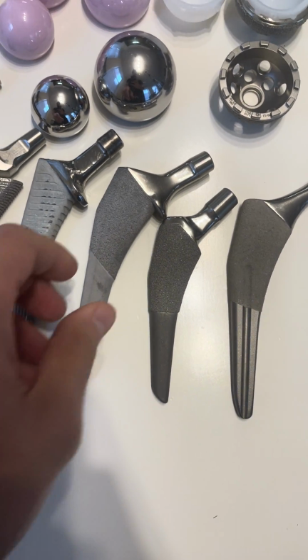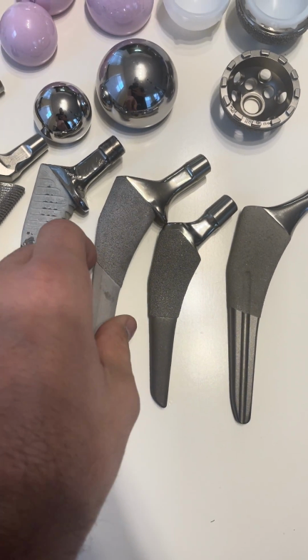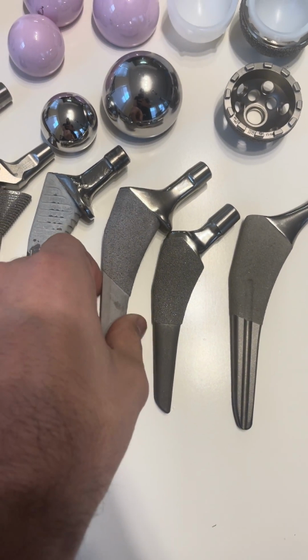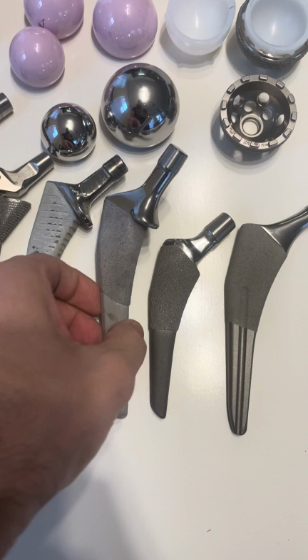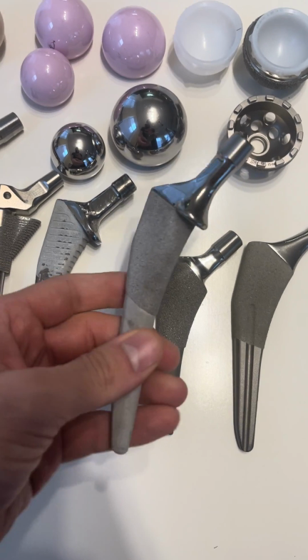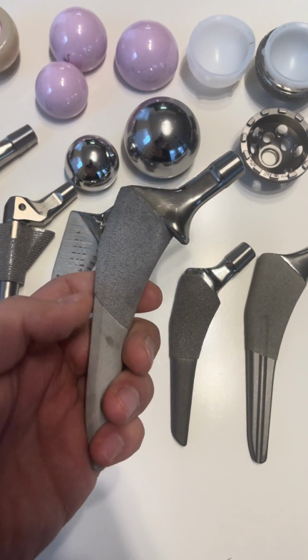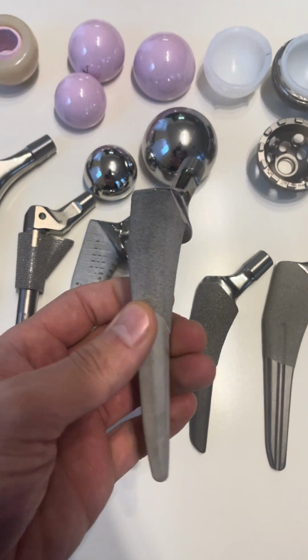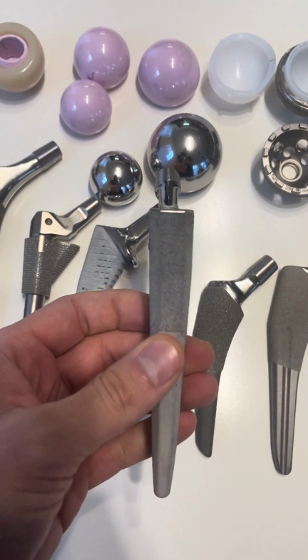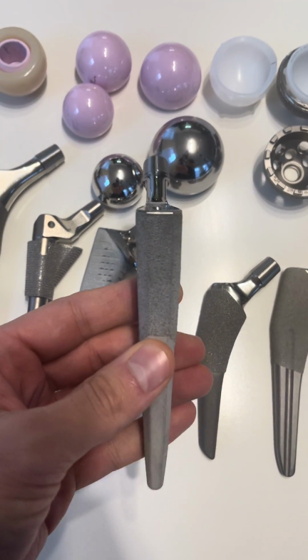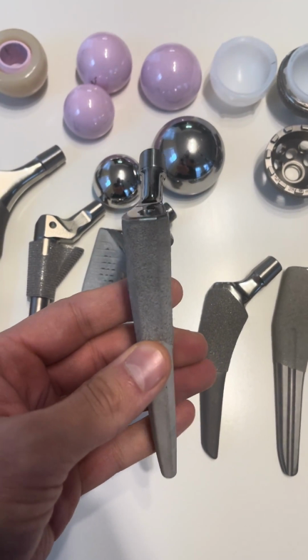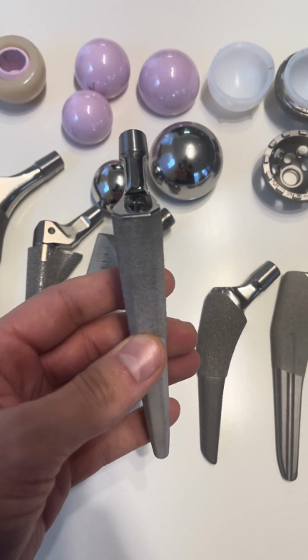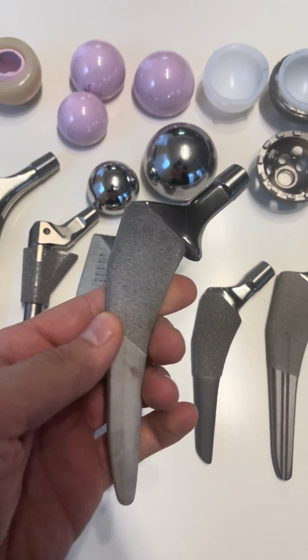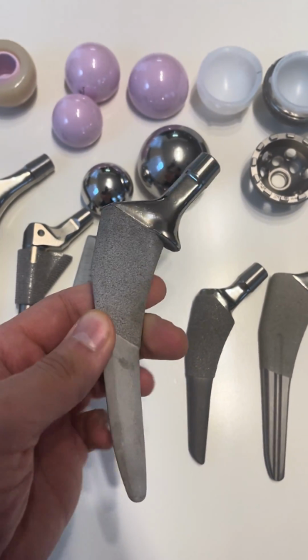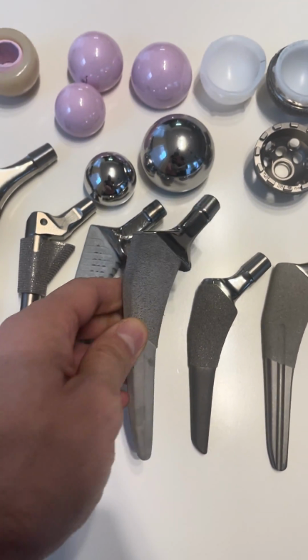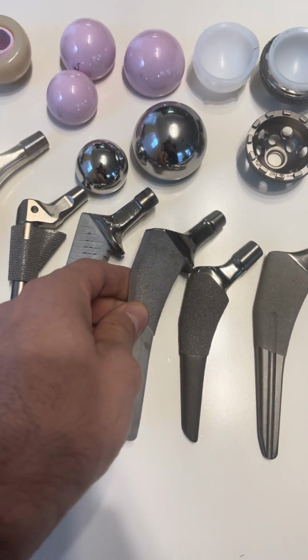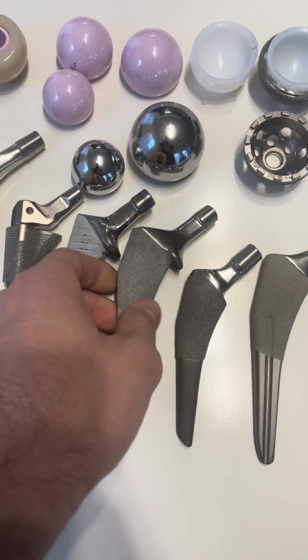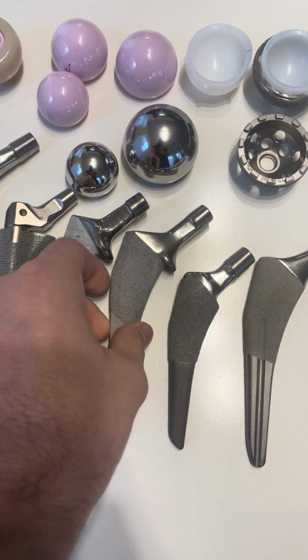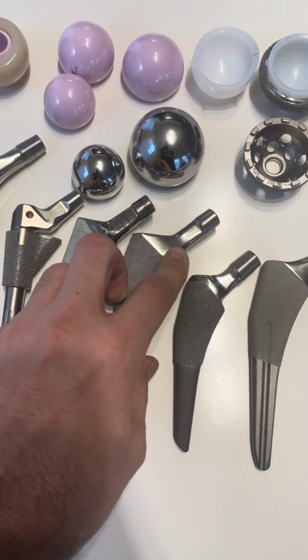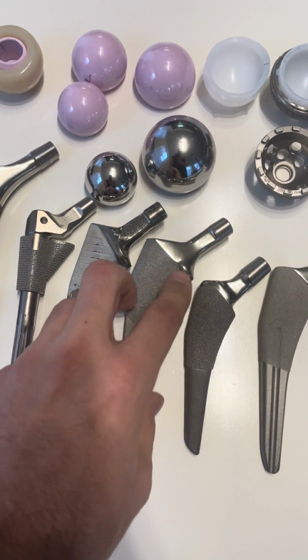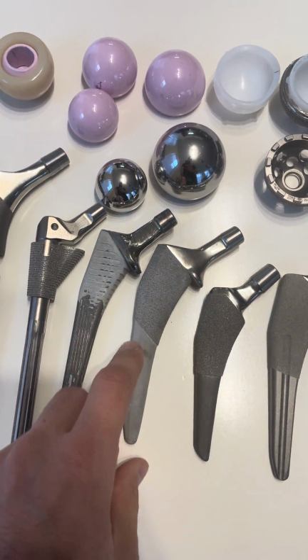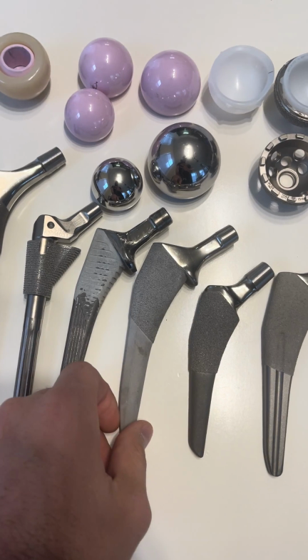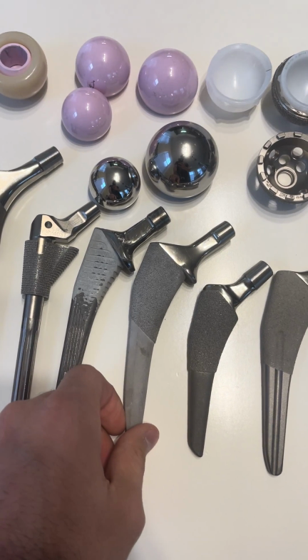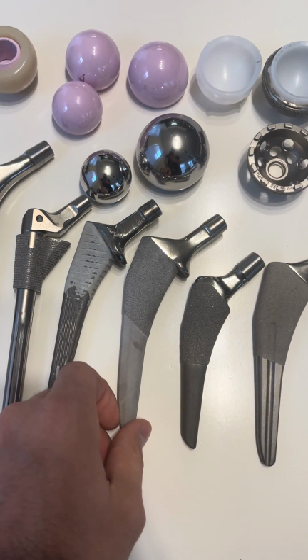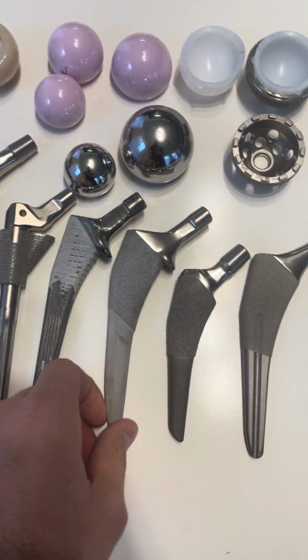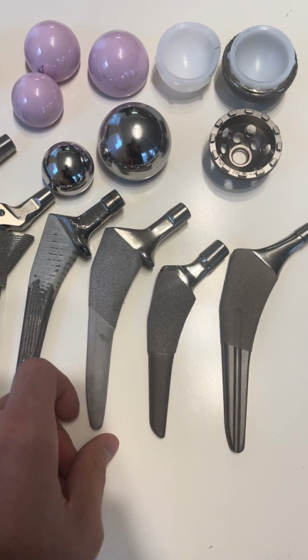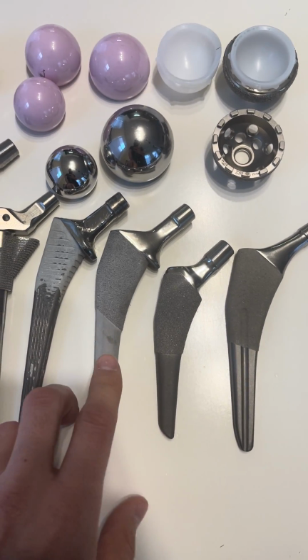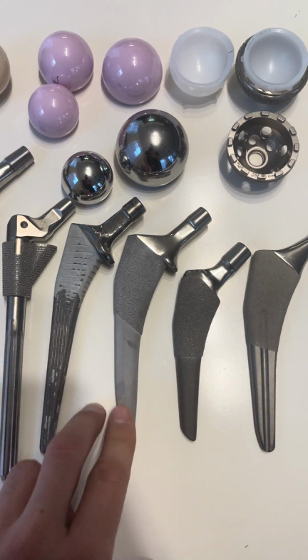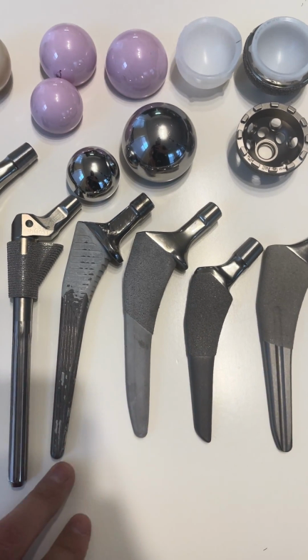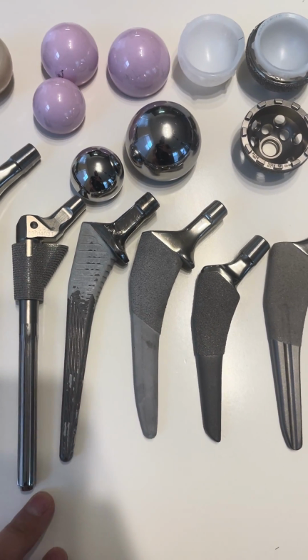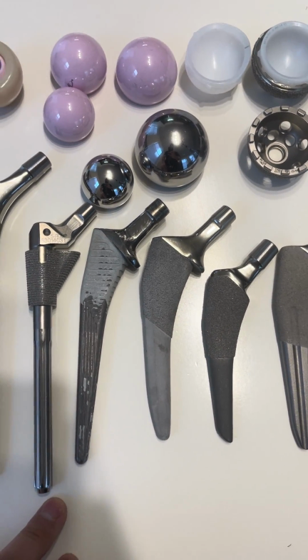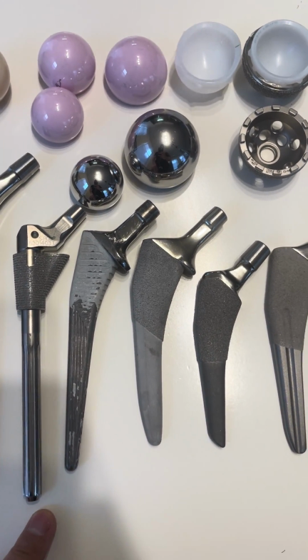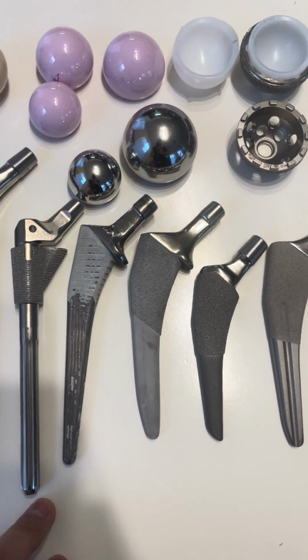This is another type of trapezoidal stem. You can see by the design it has a collar on it, so you can use it in a little bit worse bone. It's also smaller, meaning it can be put in through a minimally invasive approach.